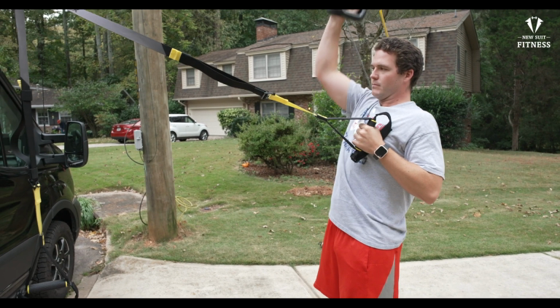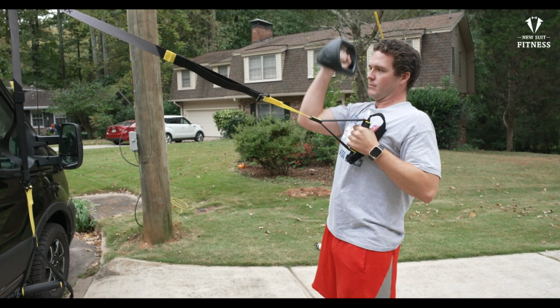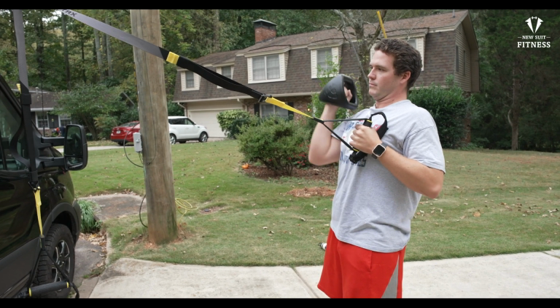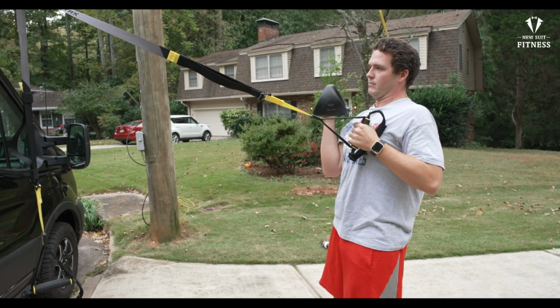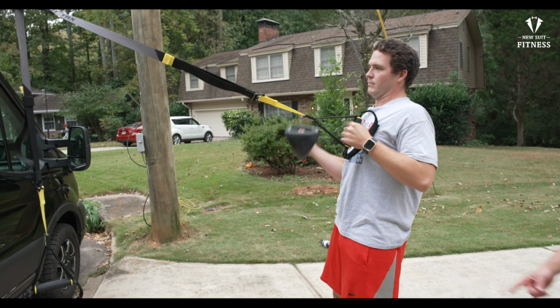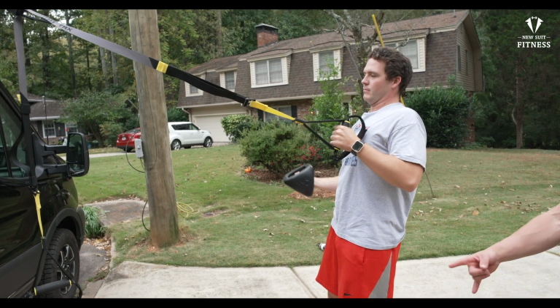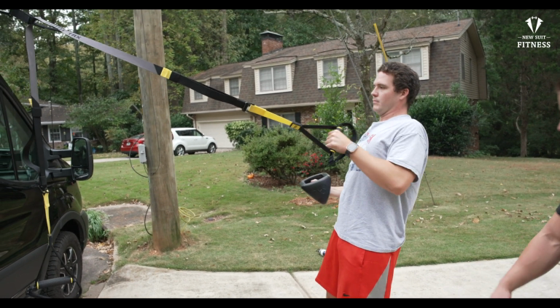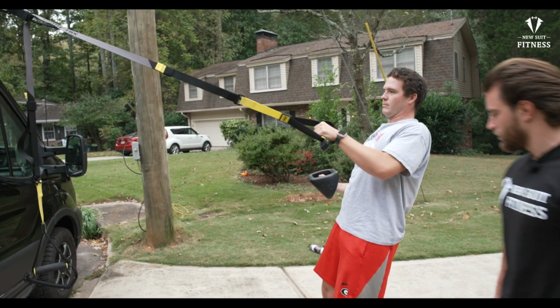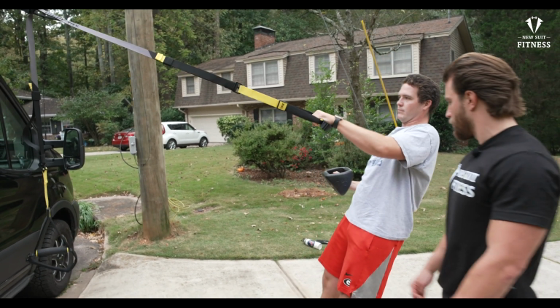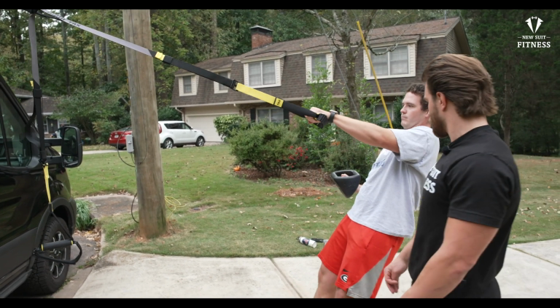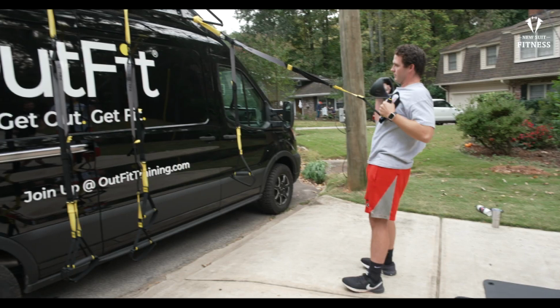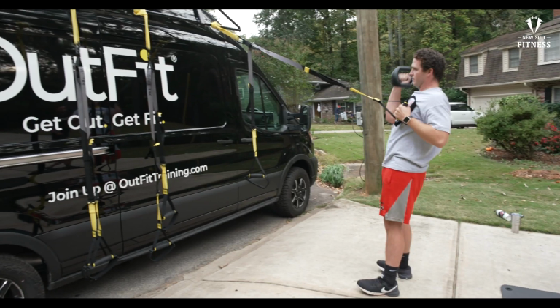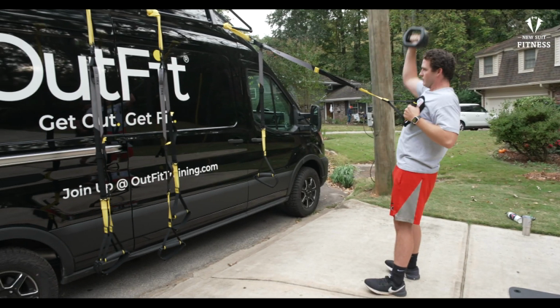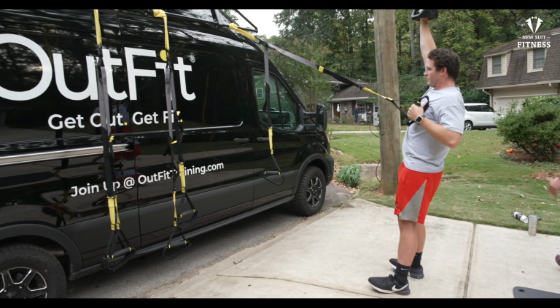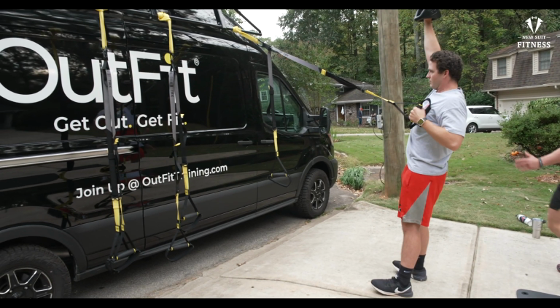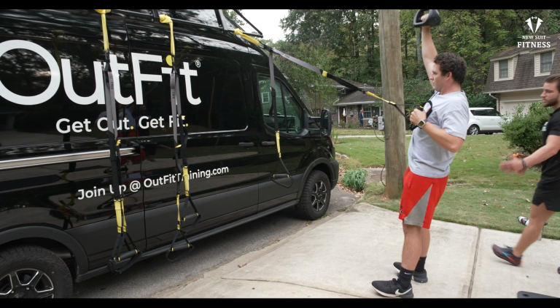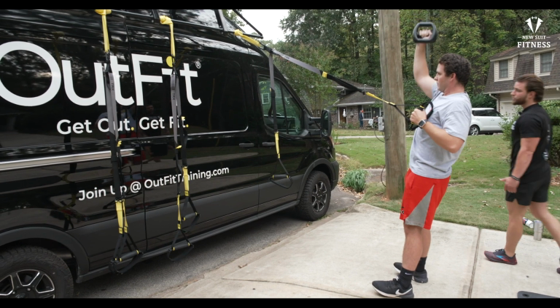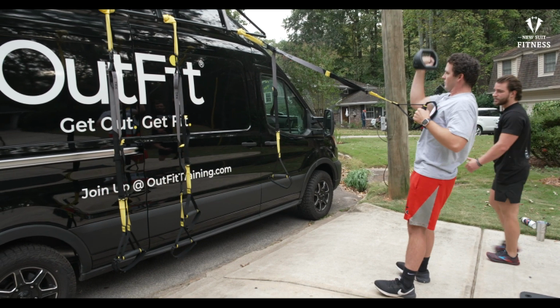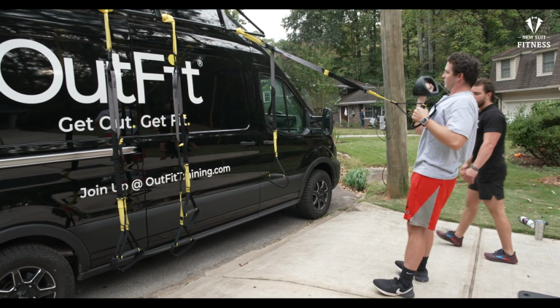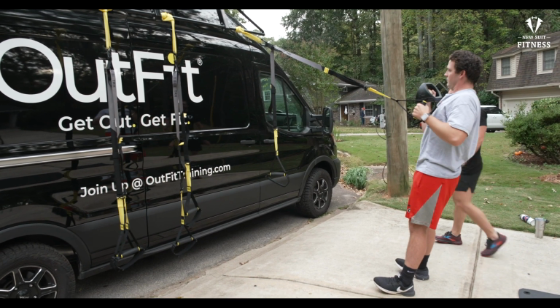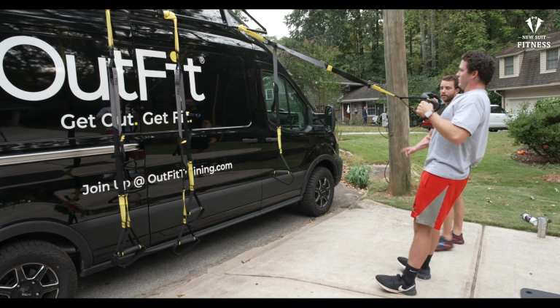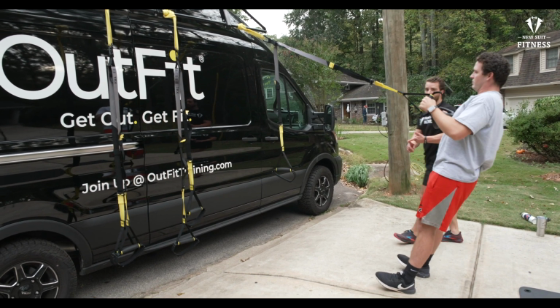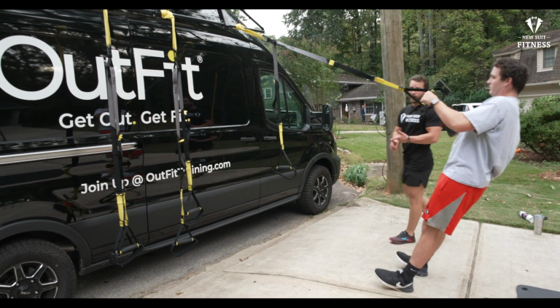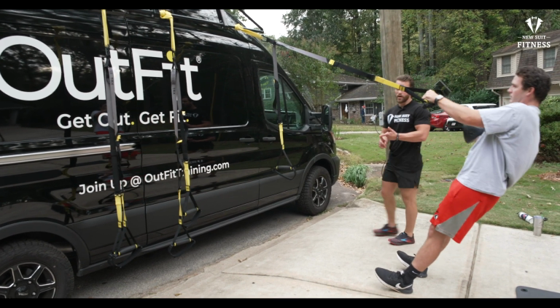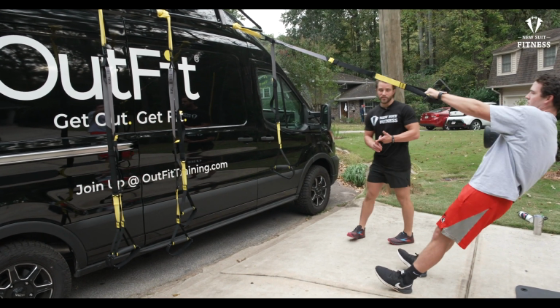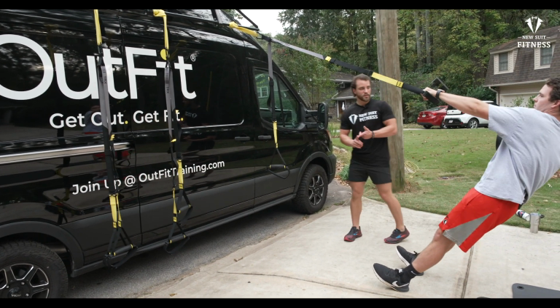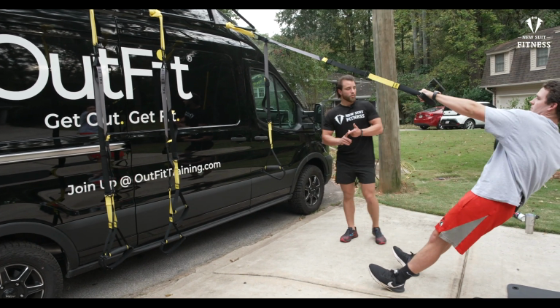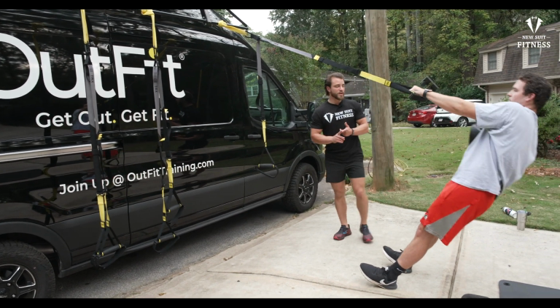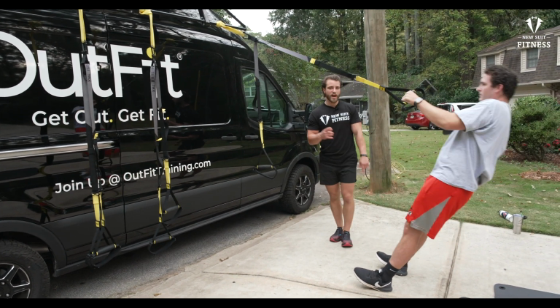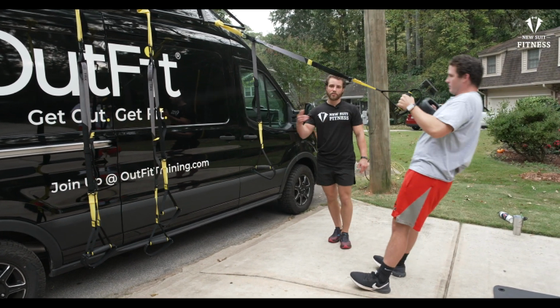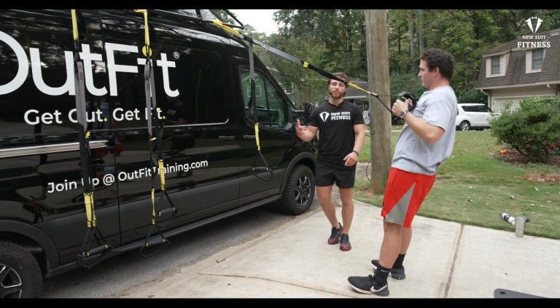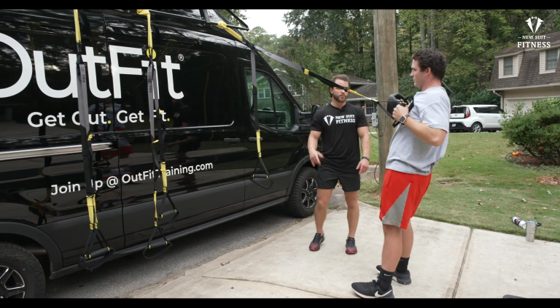Now if it's too easy, you can walk your feet forward a little bit more. So if Cole thinks this is too easy, he can go up in weight, obviously, or he can add another element to it.